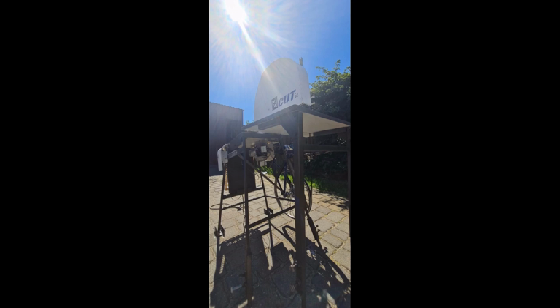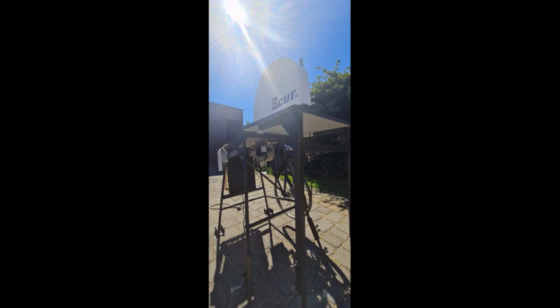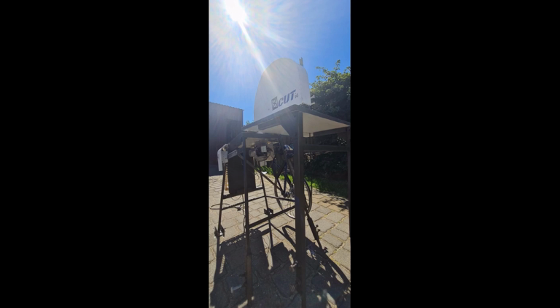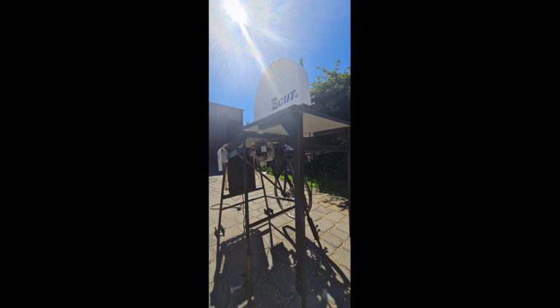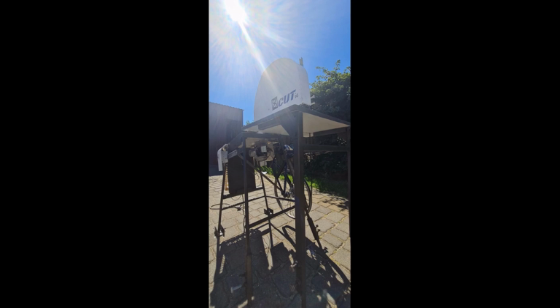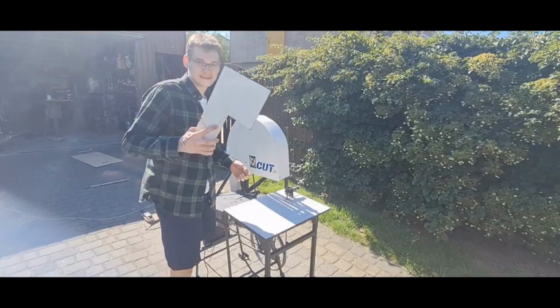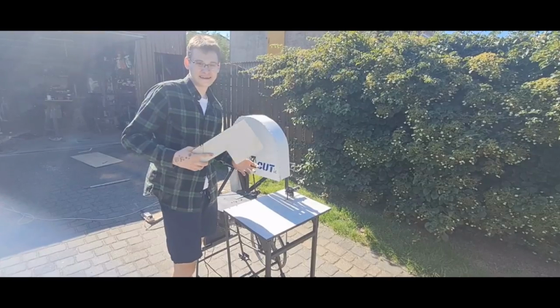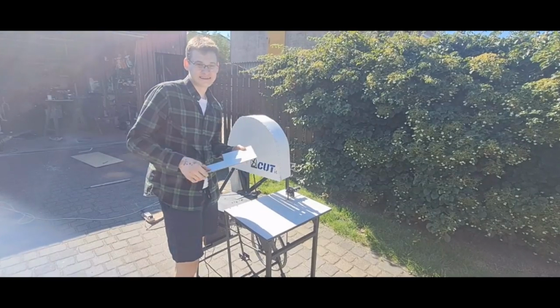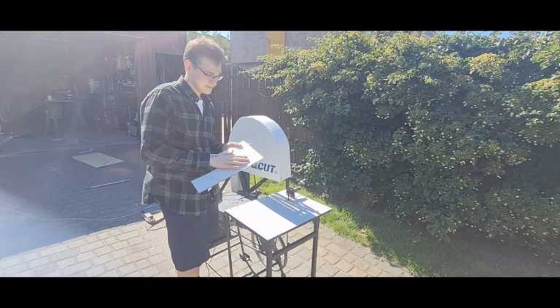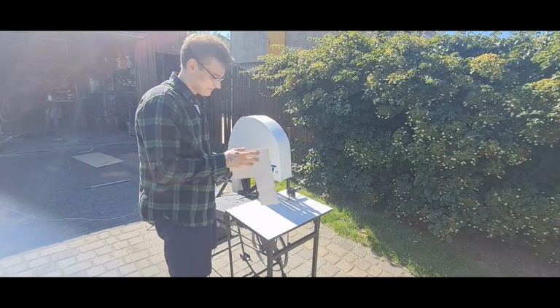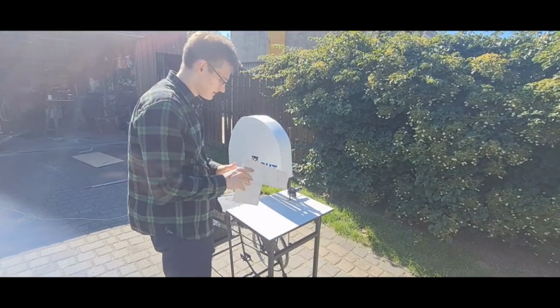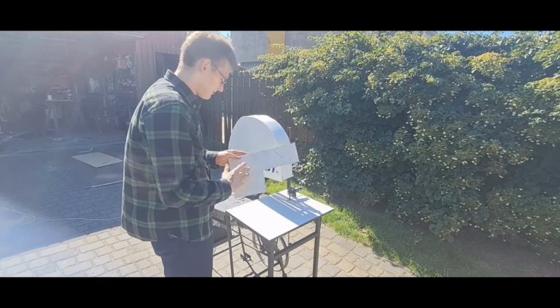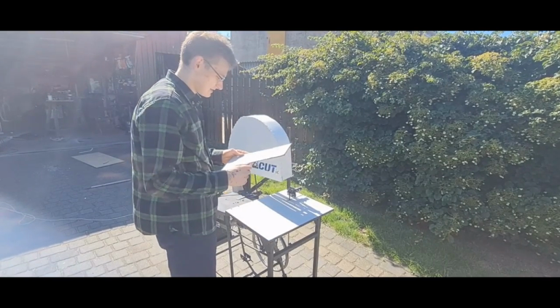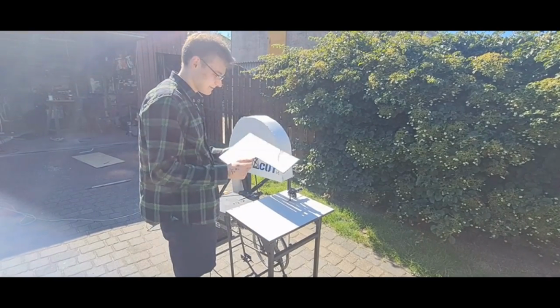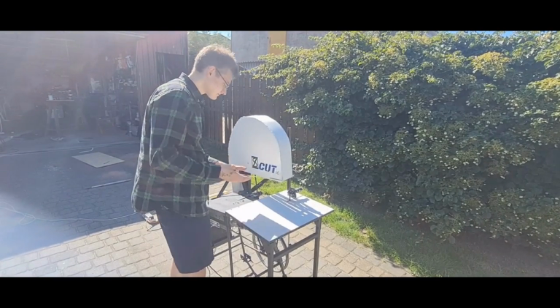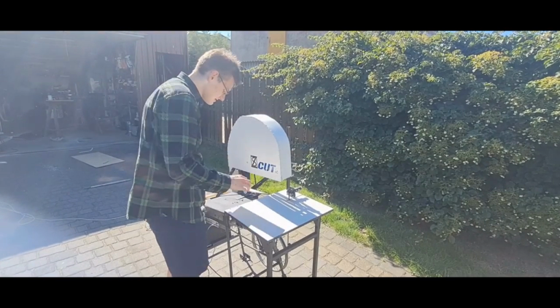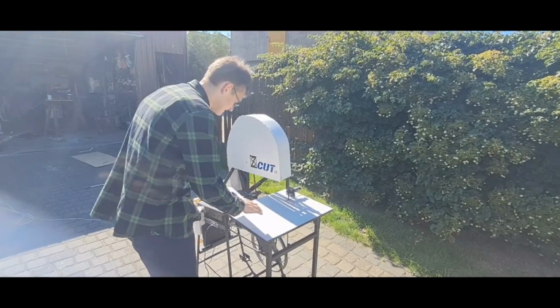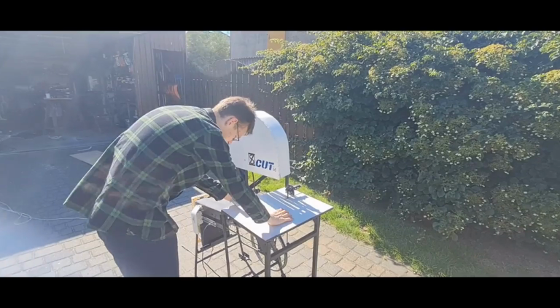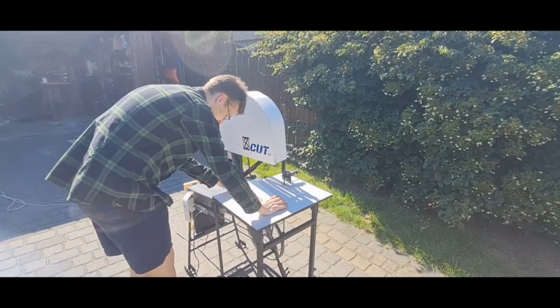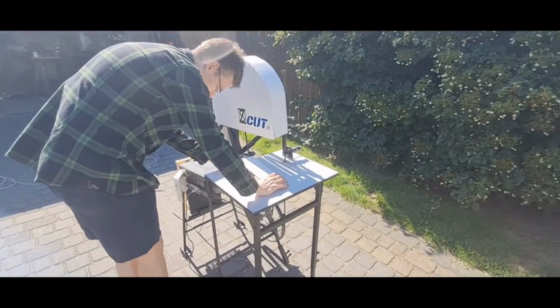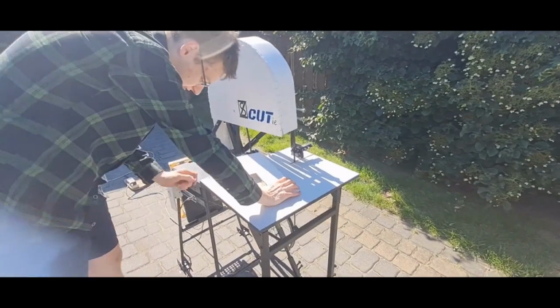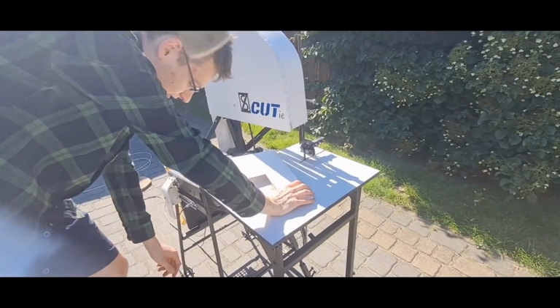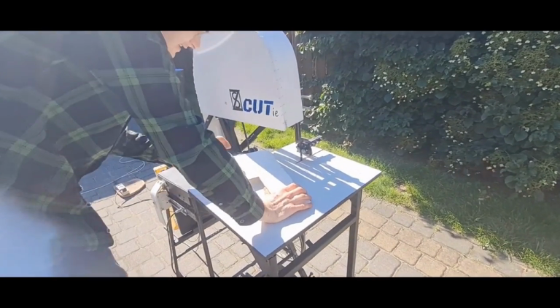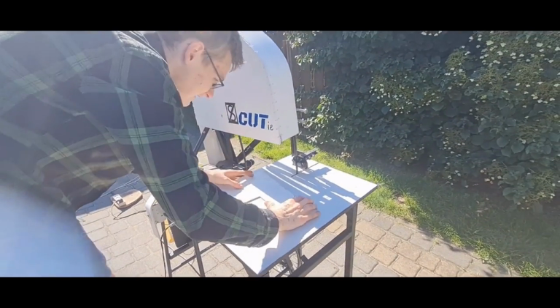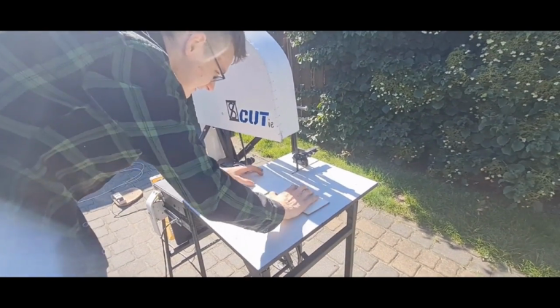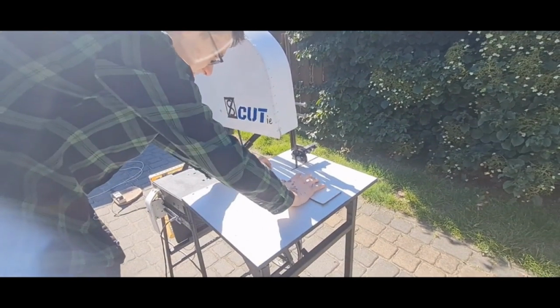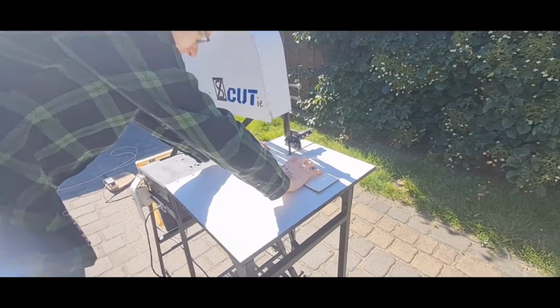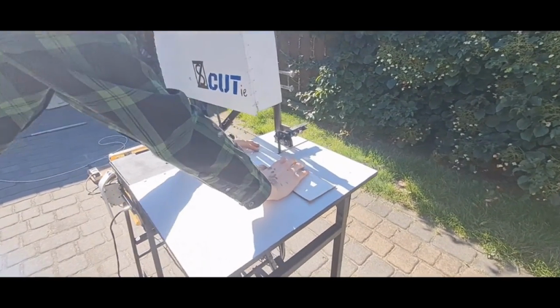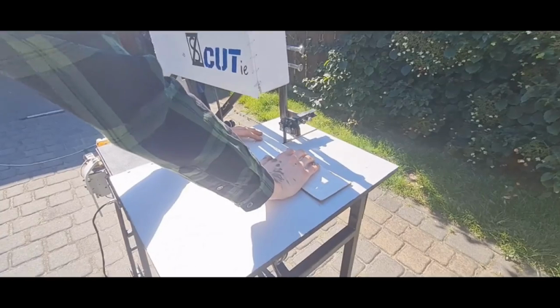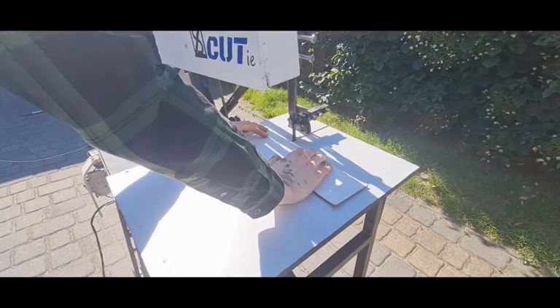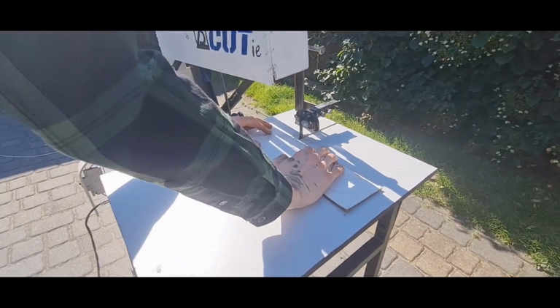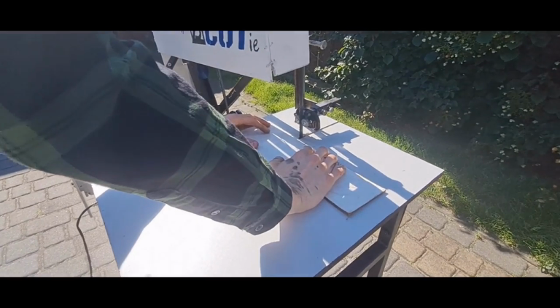Please like the video if you enjoyed my project. Thanks! Let's show you guys how to cut this piece of 4mm thick — I just press this pedal and then the band got finished.